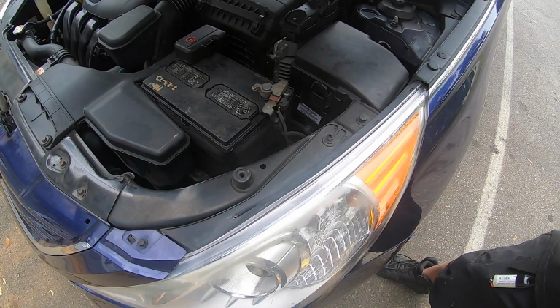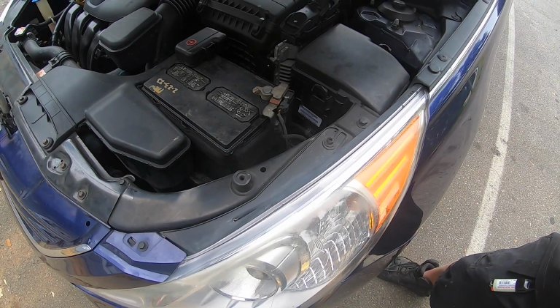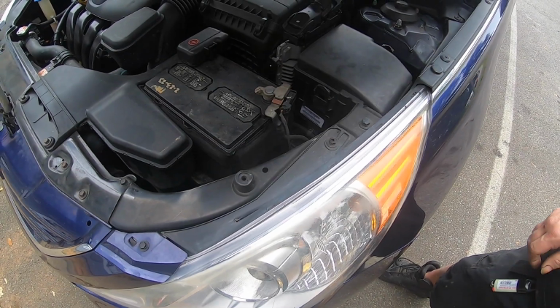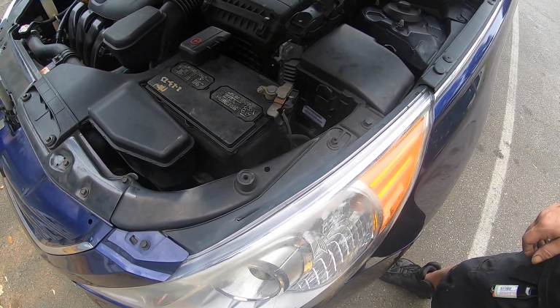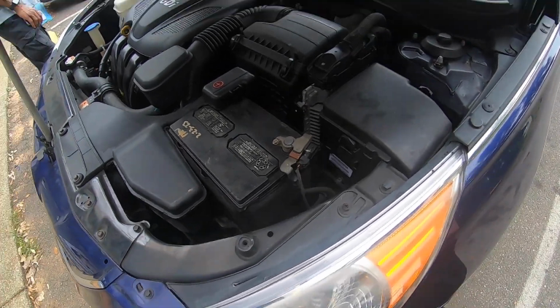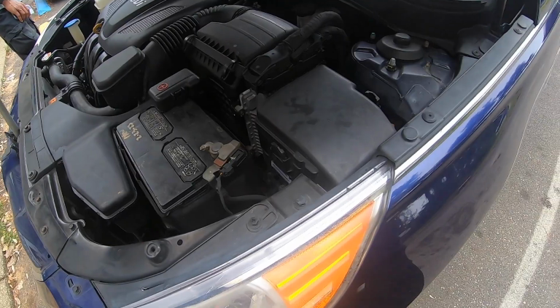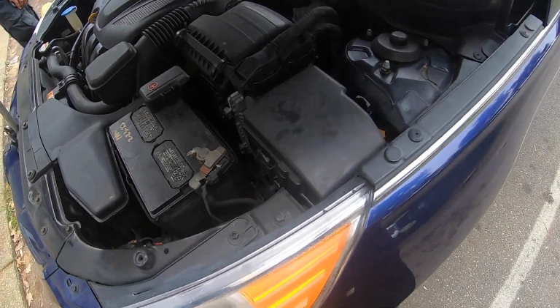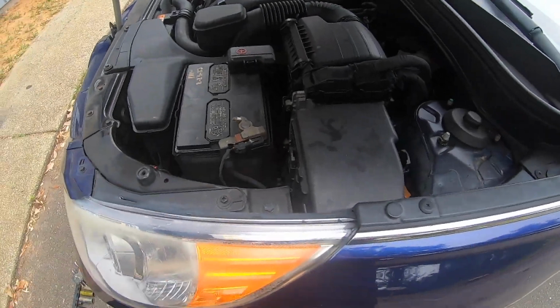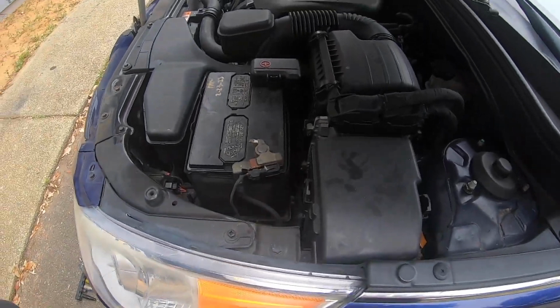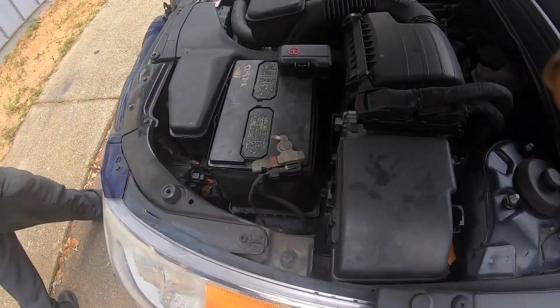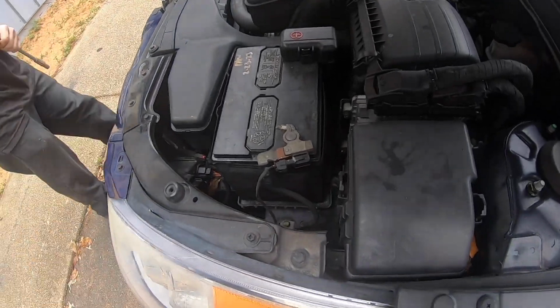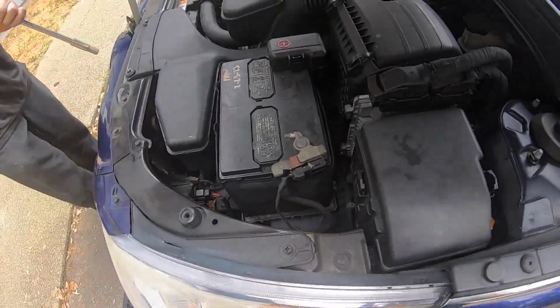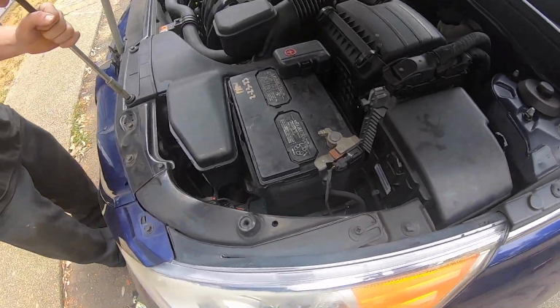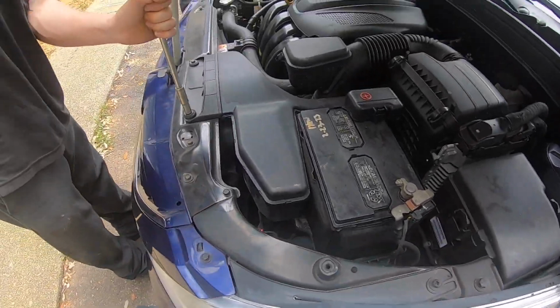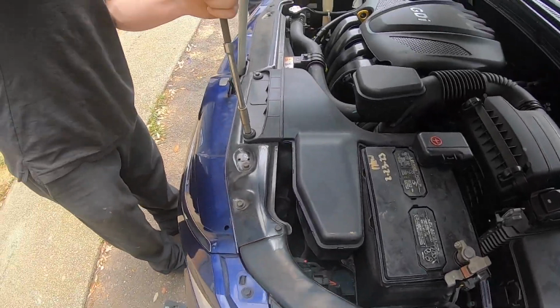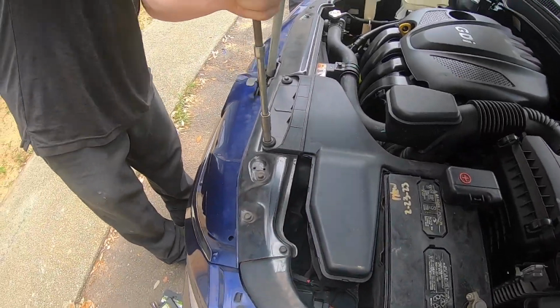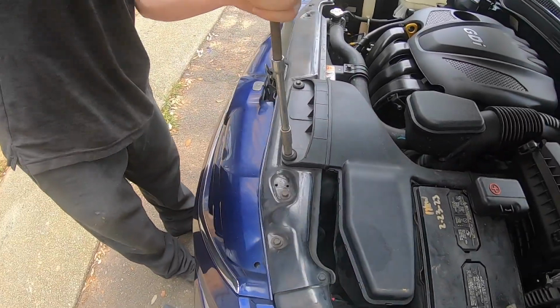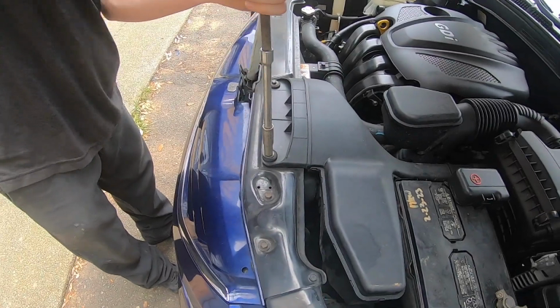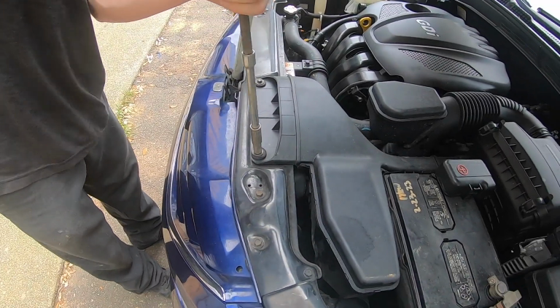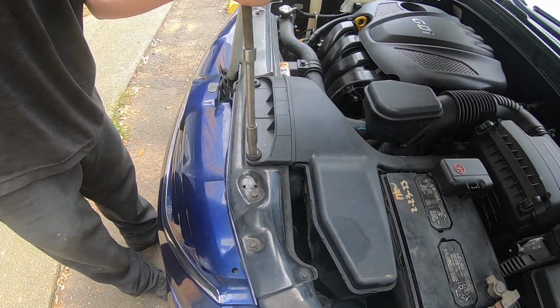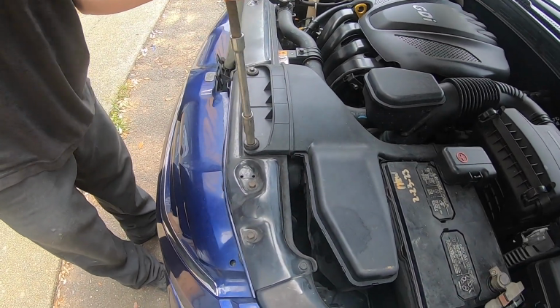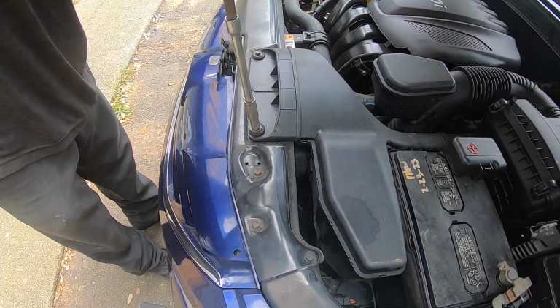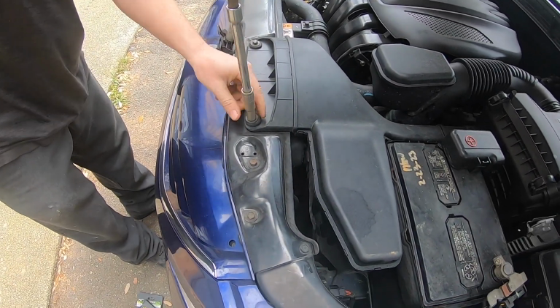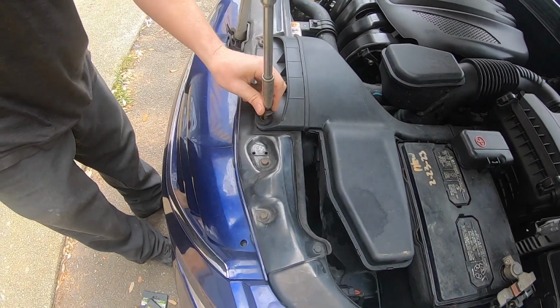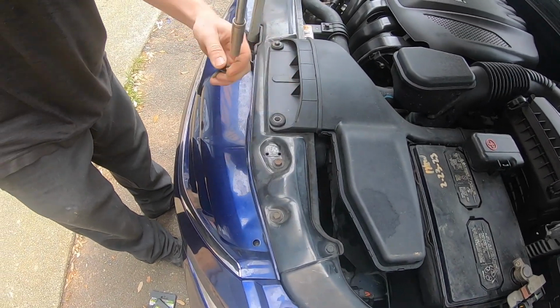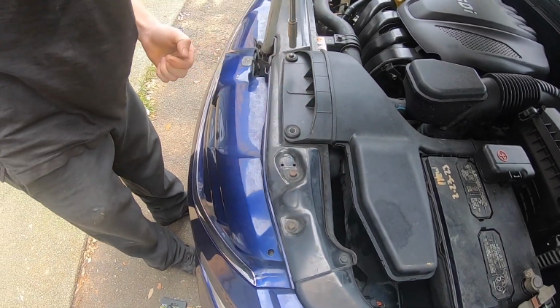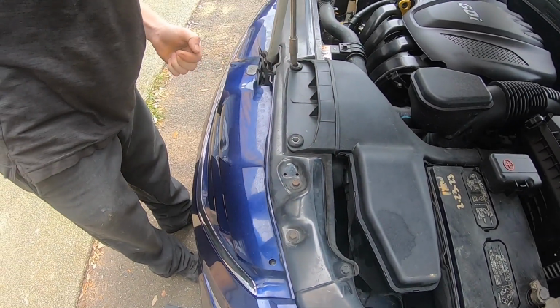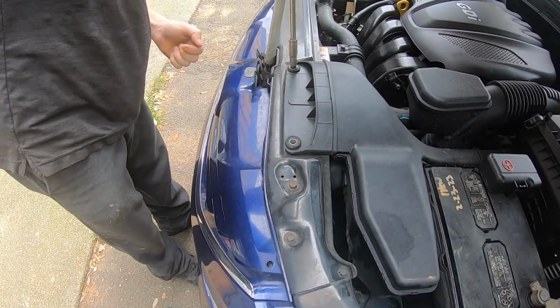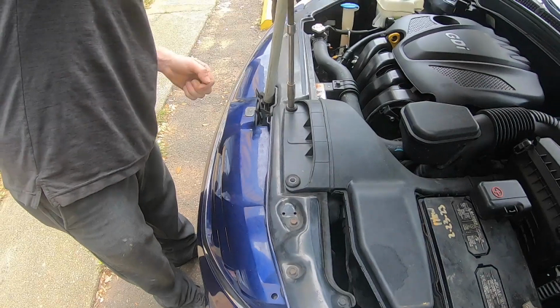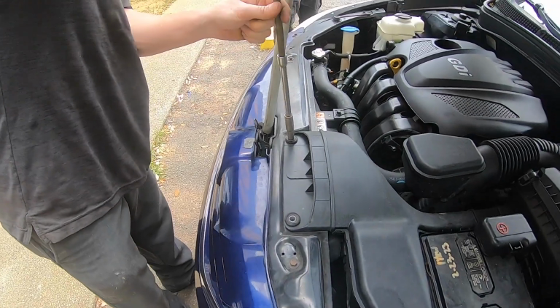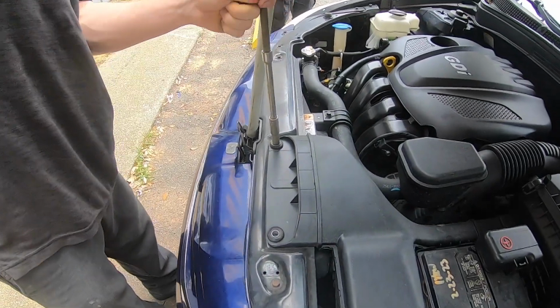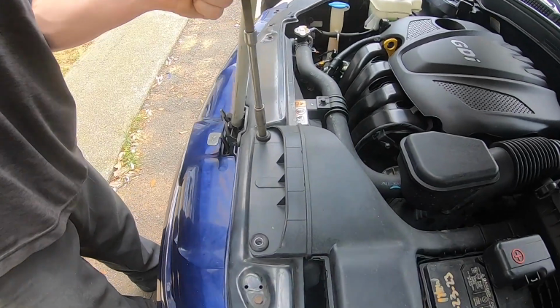Today at Battery Guys Nation we are installing a battery in a 2018 Hyundai Sonata. For this project you will need a 10 millimeter socket with a long extension to take off the air vent first, before you can get access to the battery.